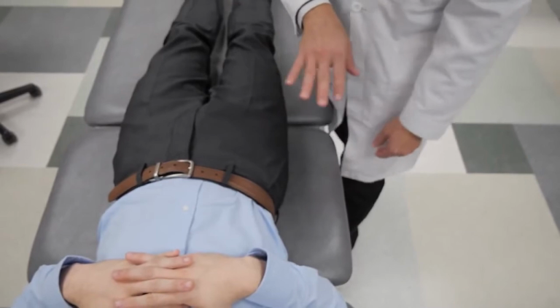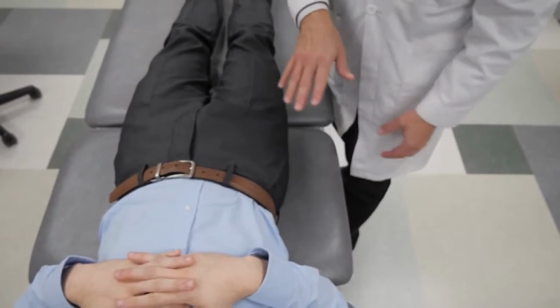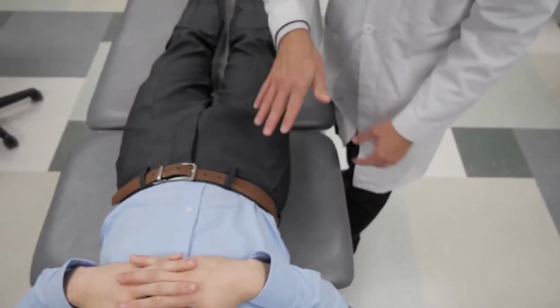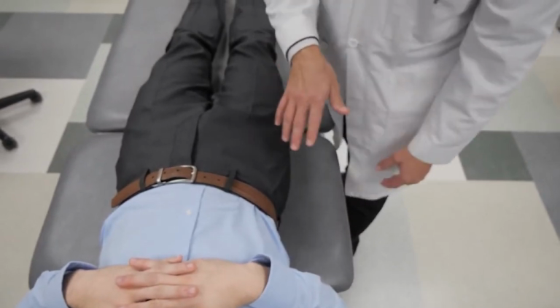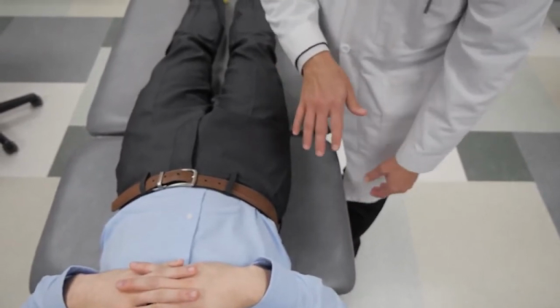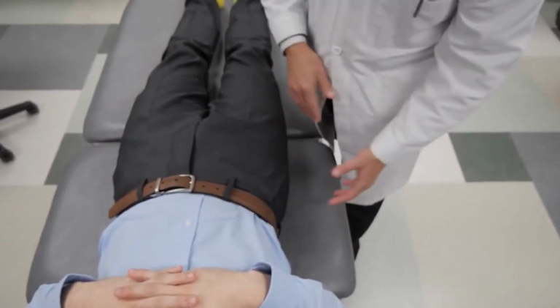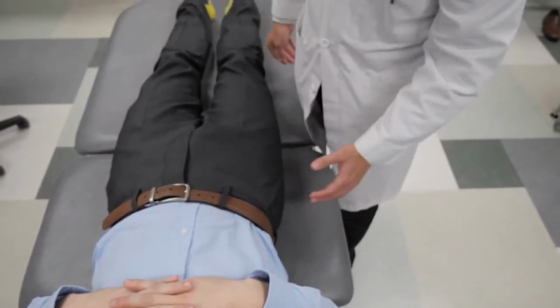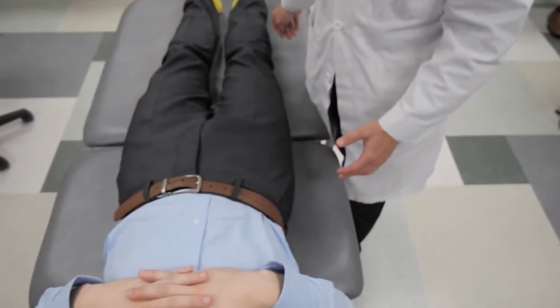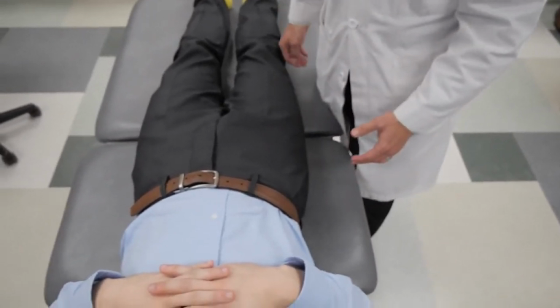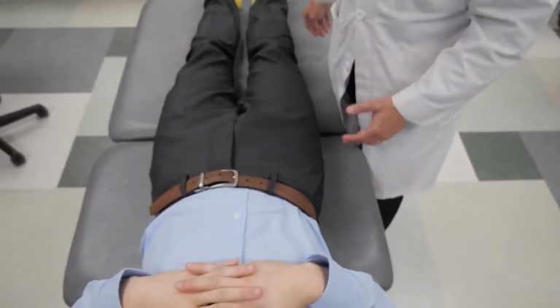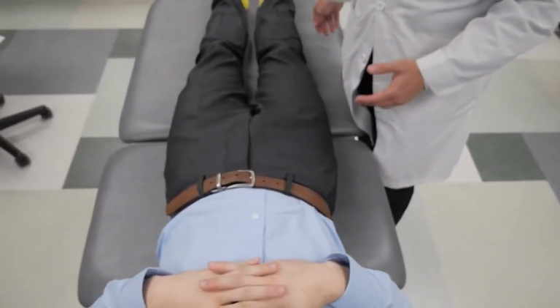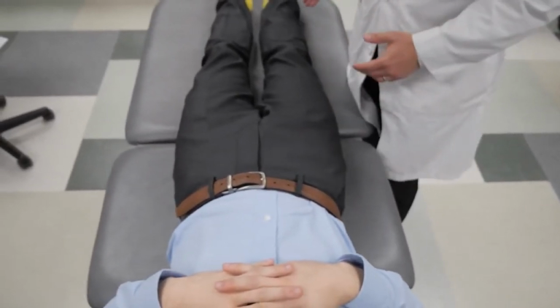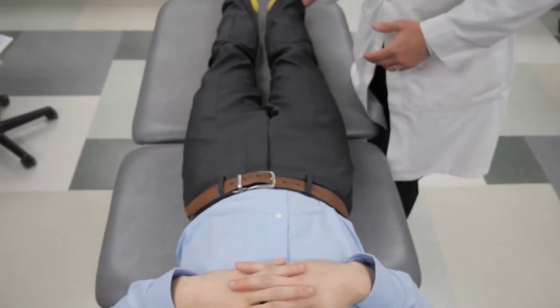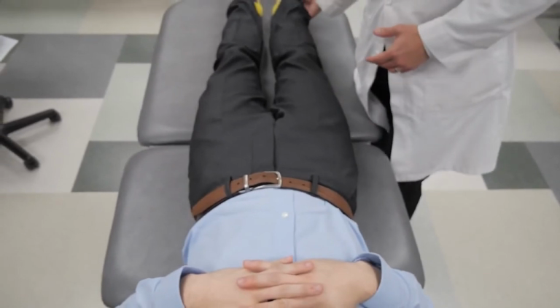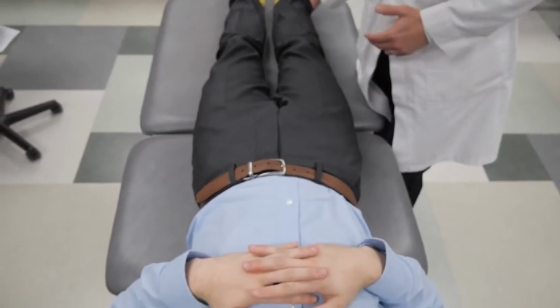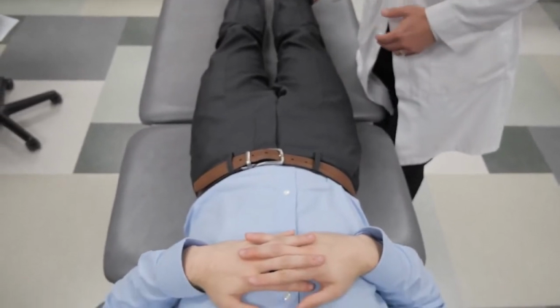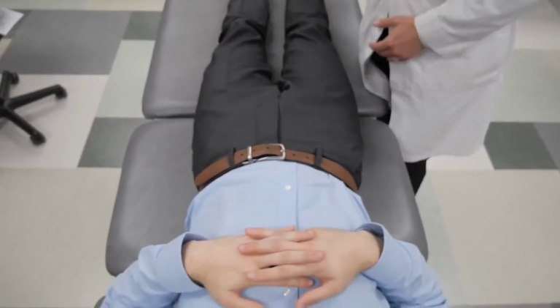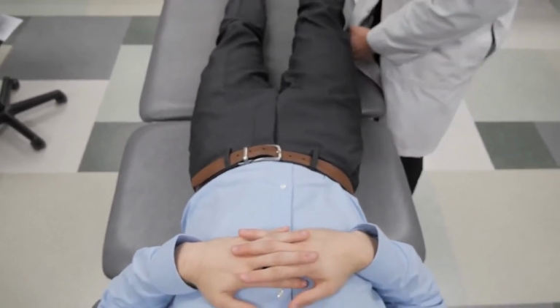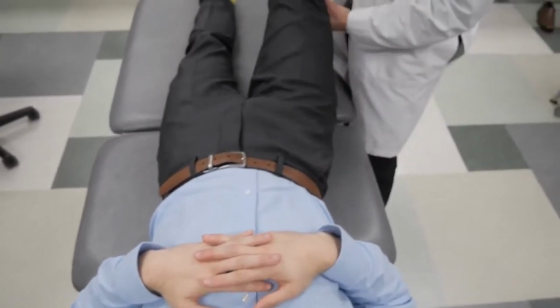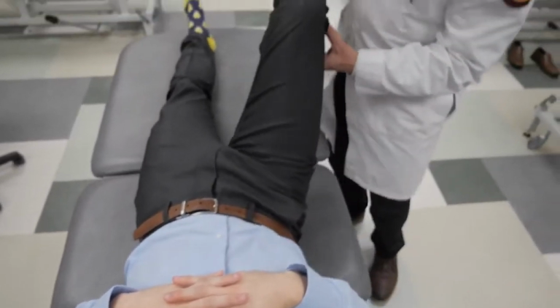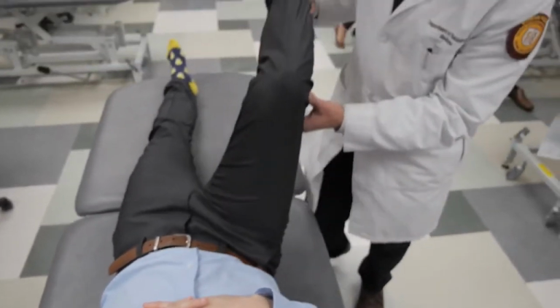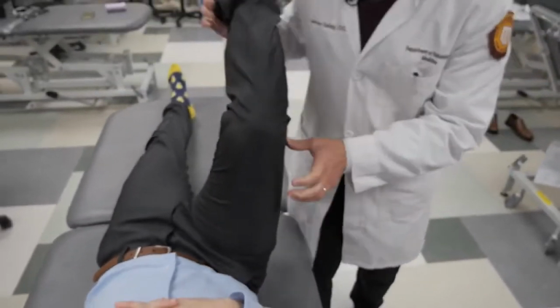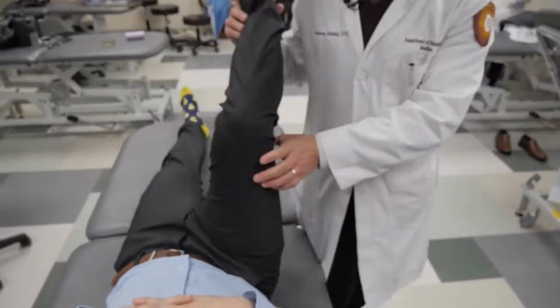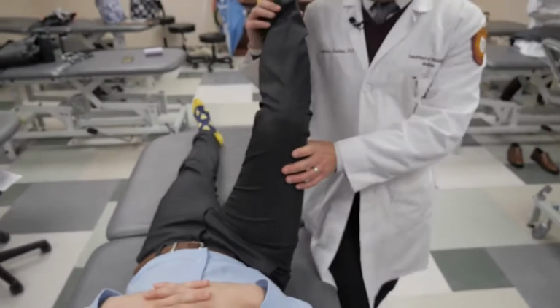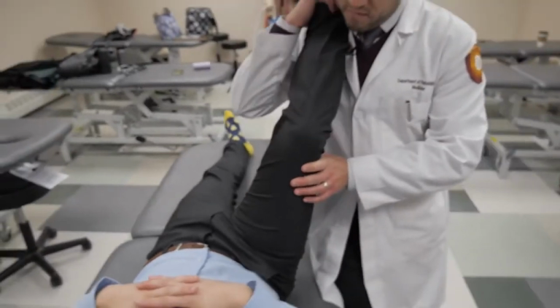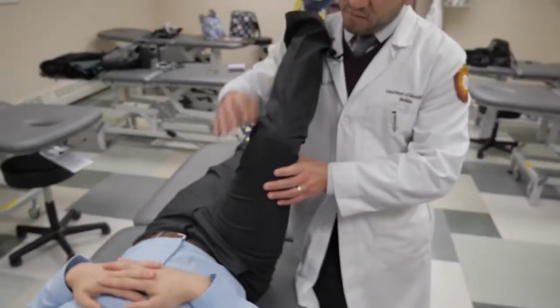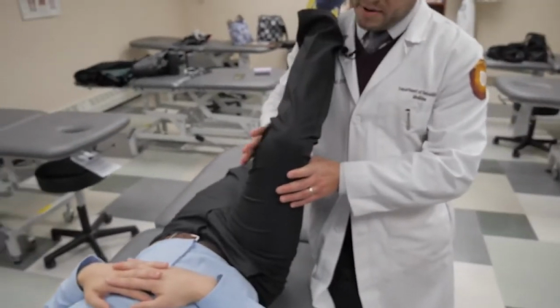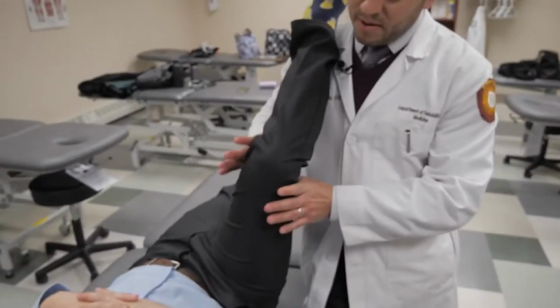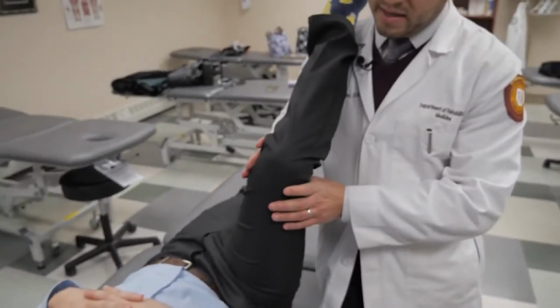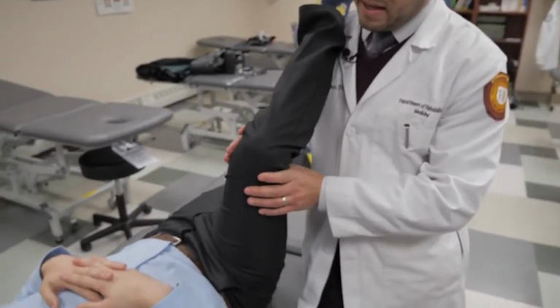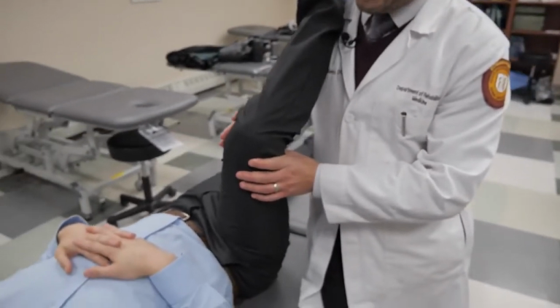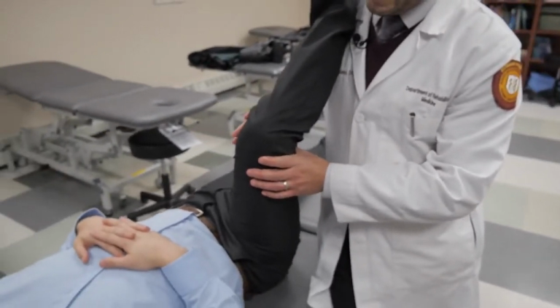Barring any severe hip osteoarthritis, geriatric patients can typically tolerate a fair amount of pelvic muscle energy. So we're going to treat this right anterior innominate by bringing the knee up to the chest.